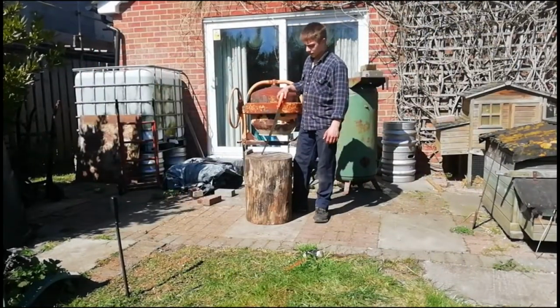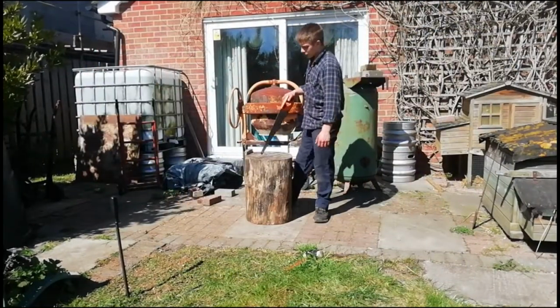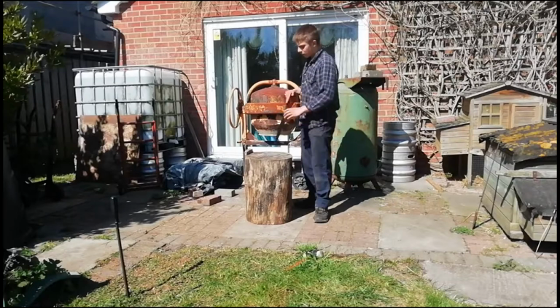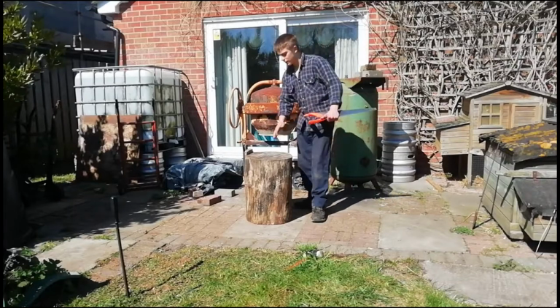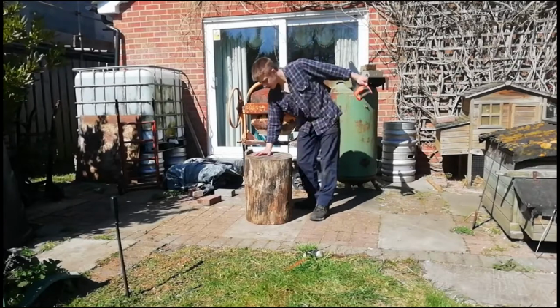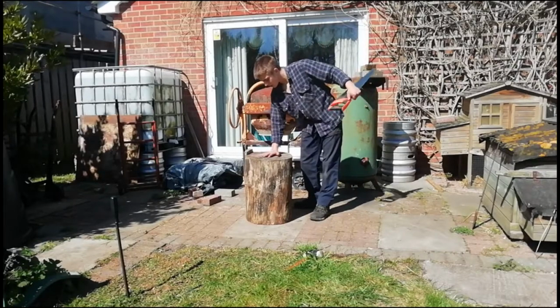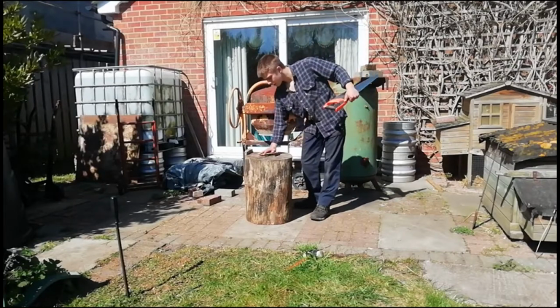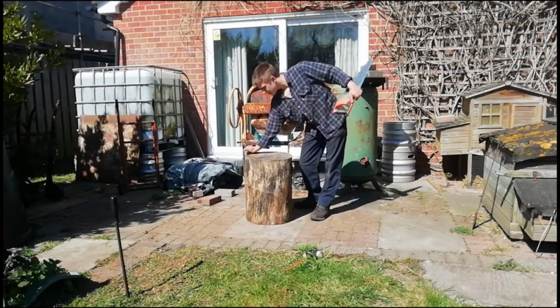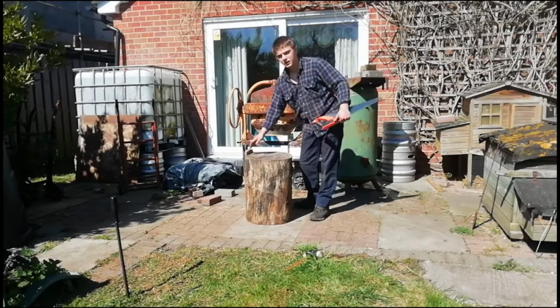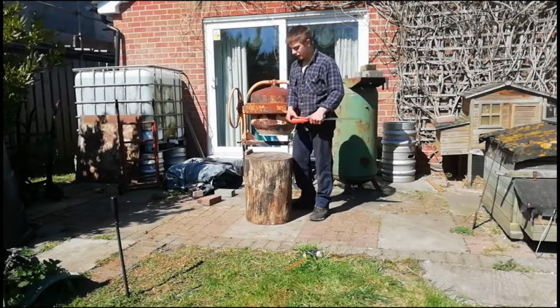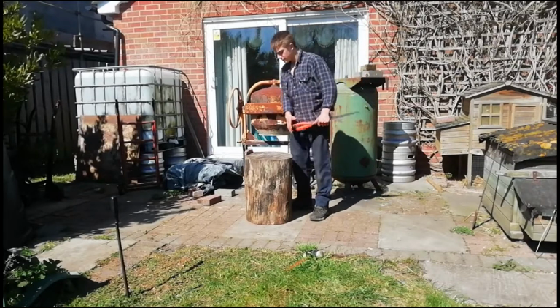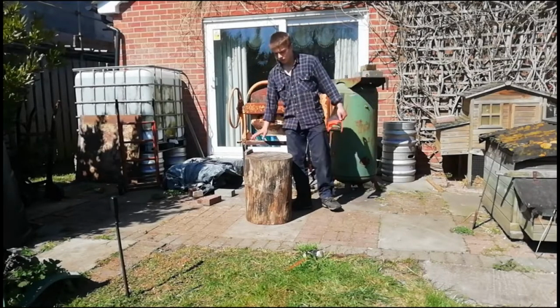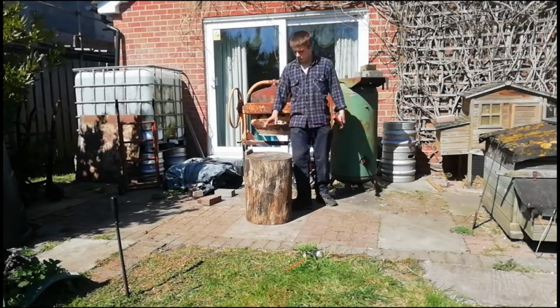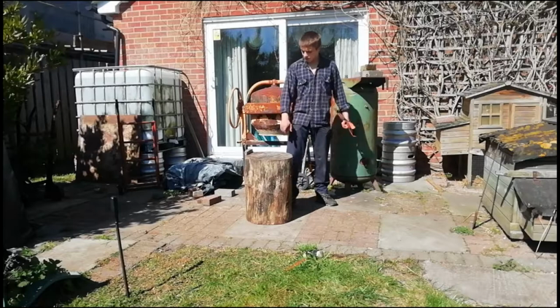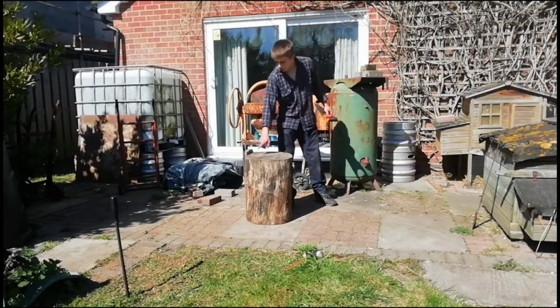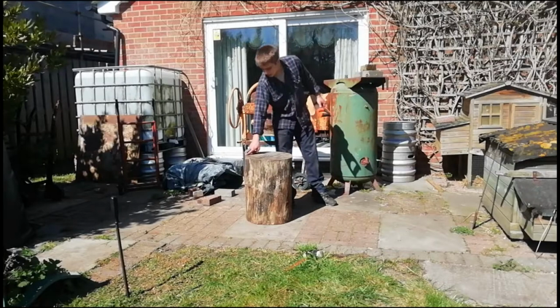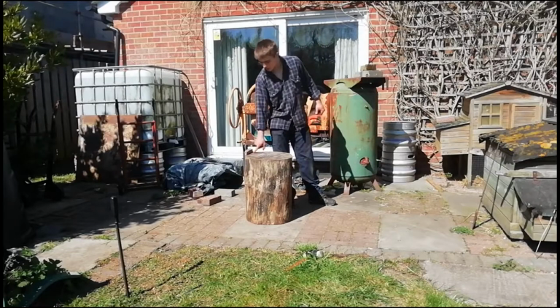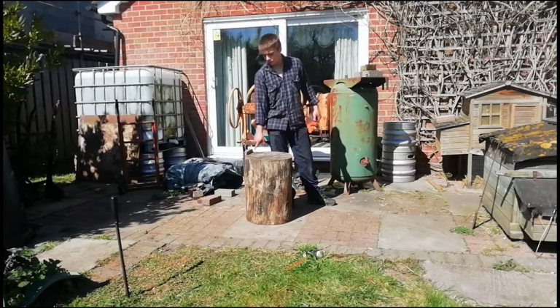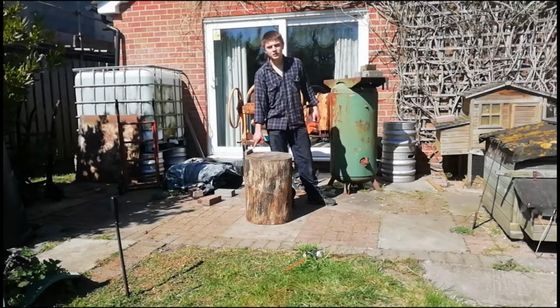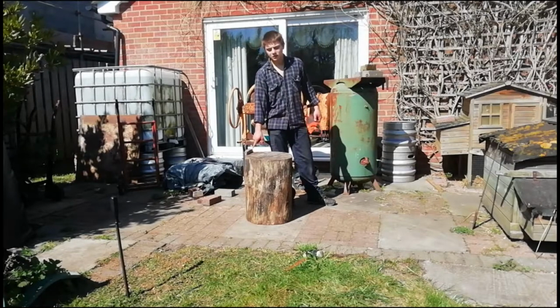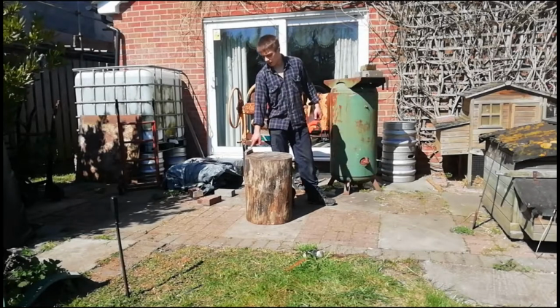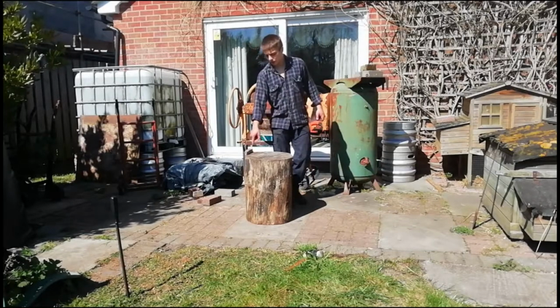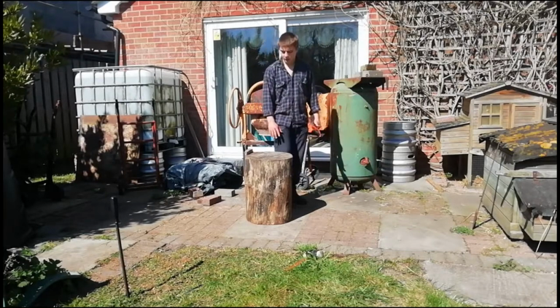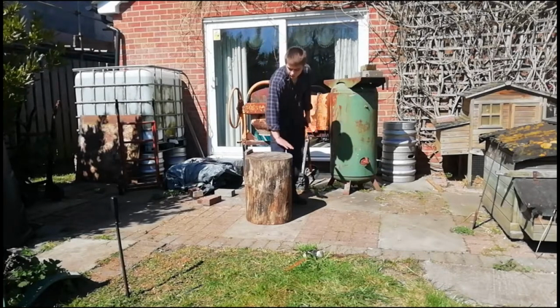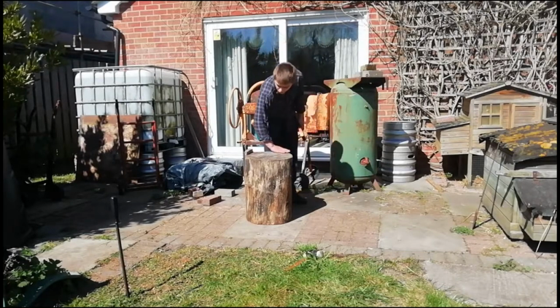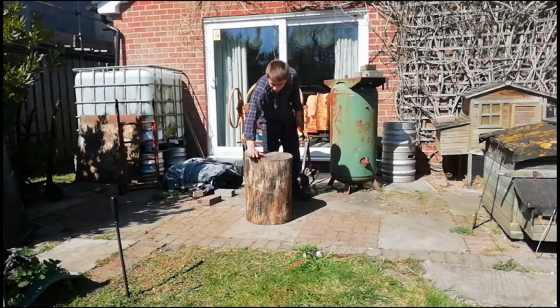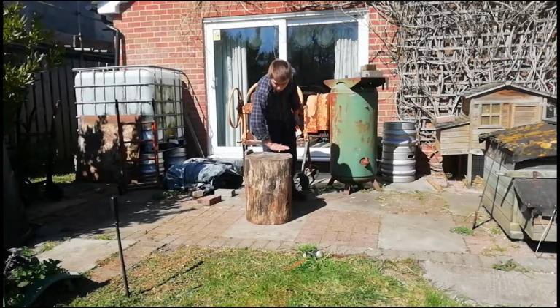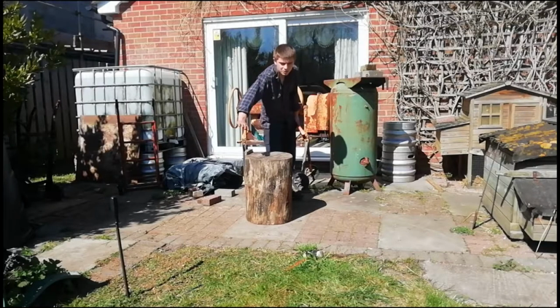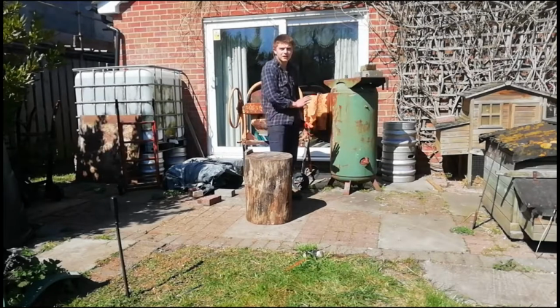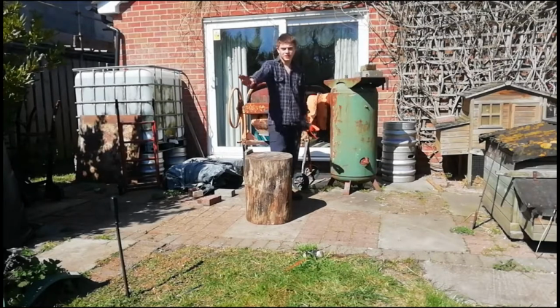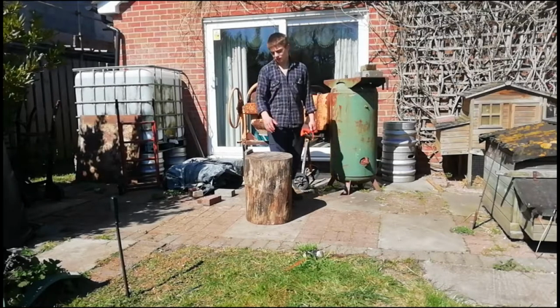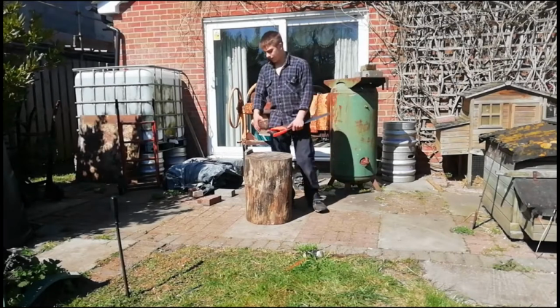We've got the bottom all level now — it's nice and level. It was only rocking slightly. What we're going to do is try and cut it as flush as possible with the log, and we're going to plane the top so it's nice and flat.